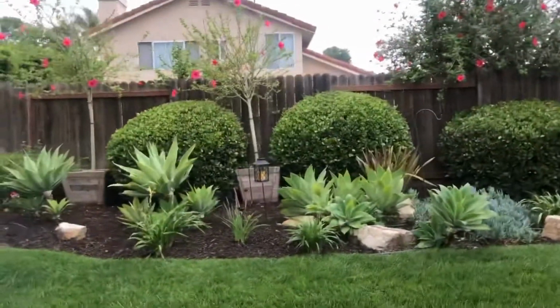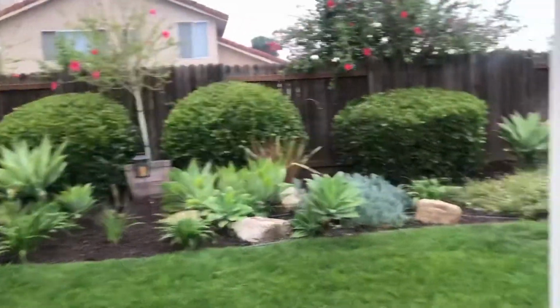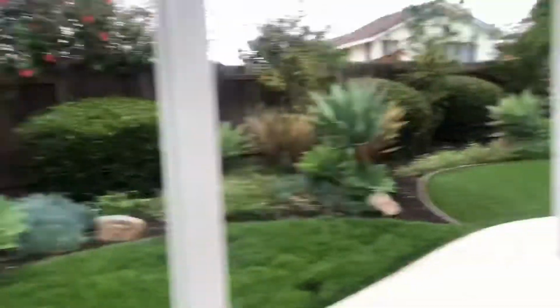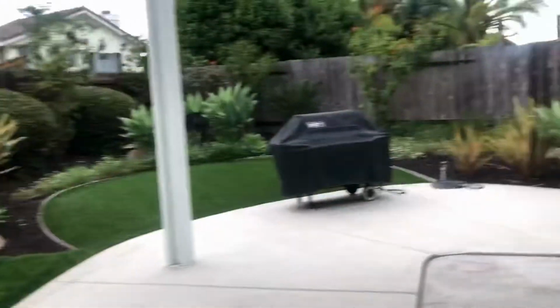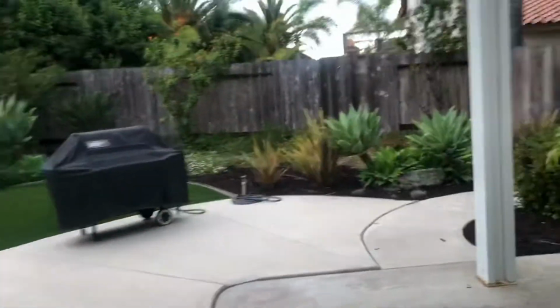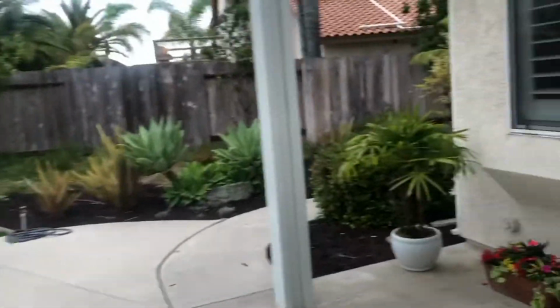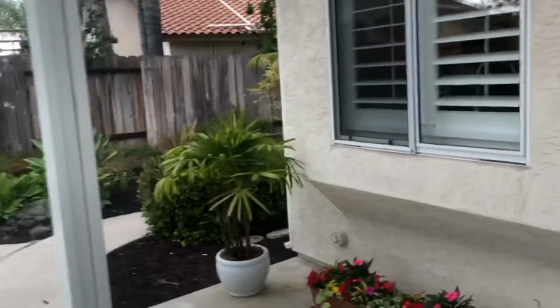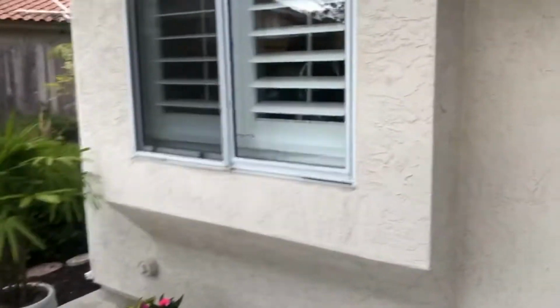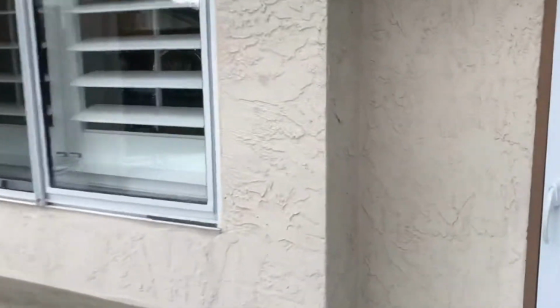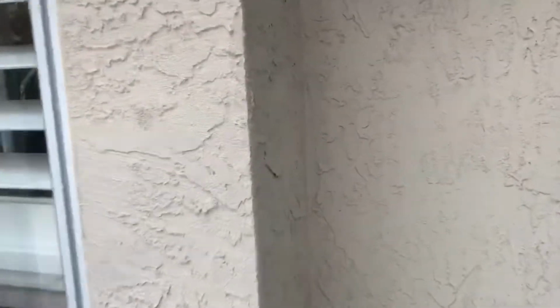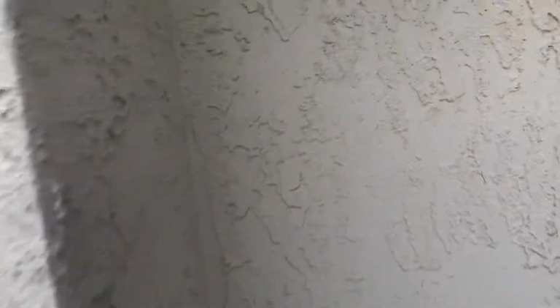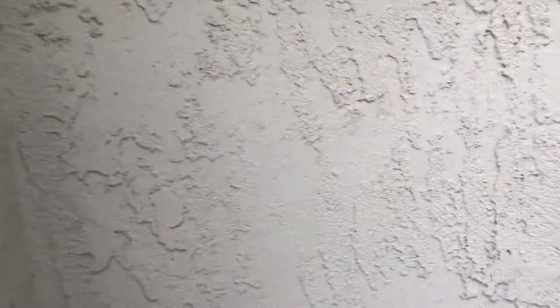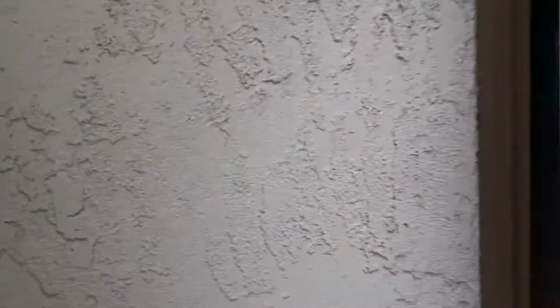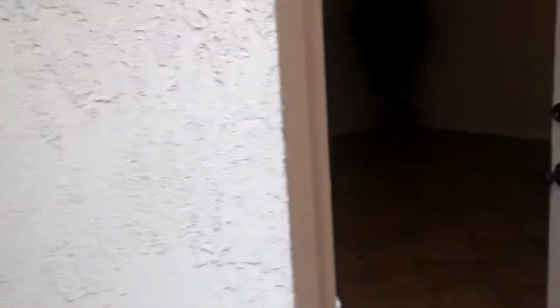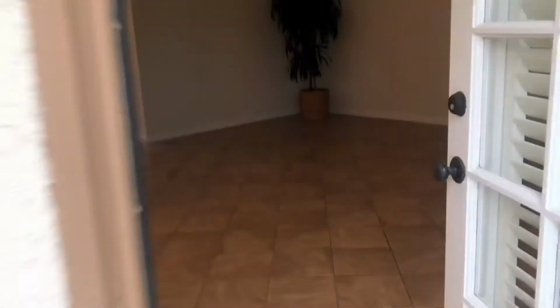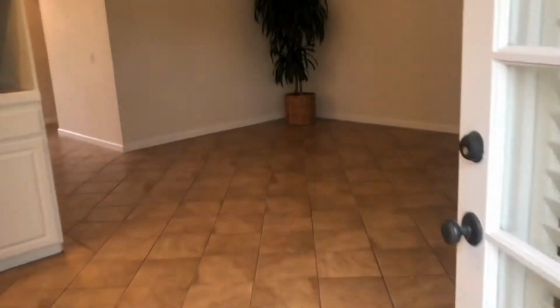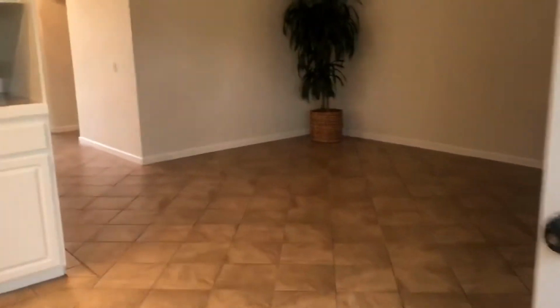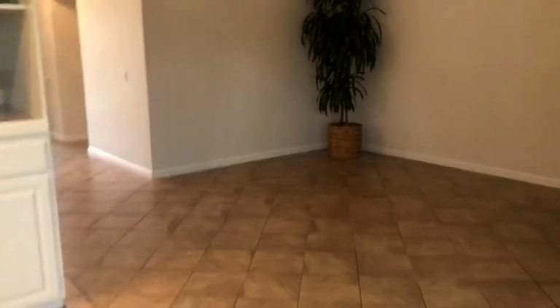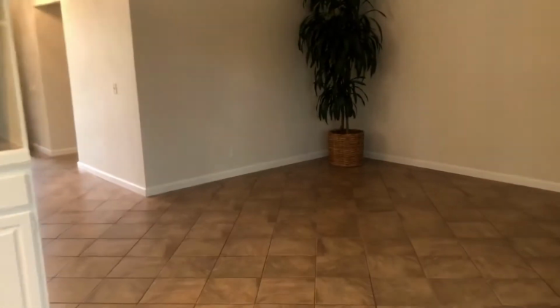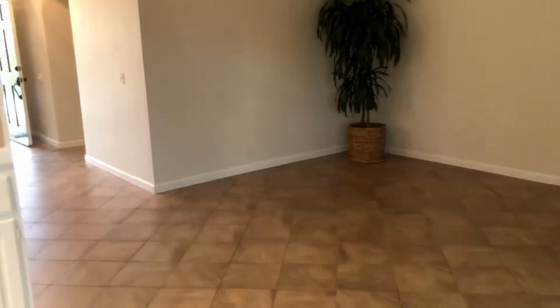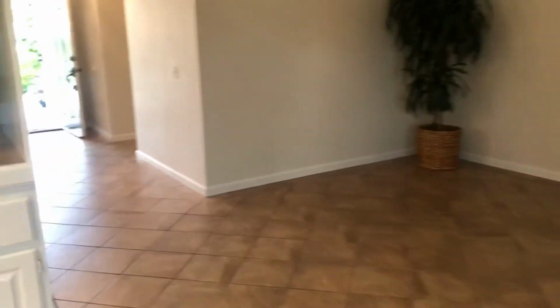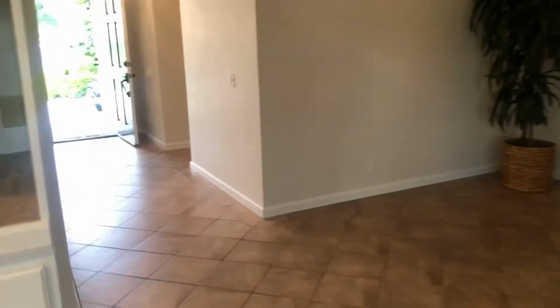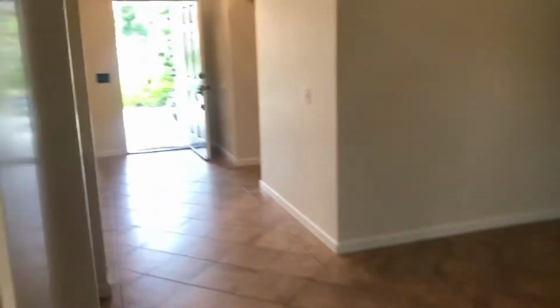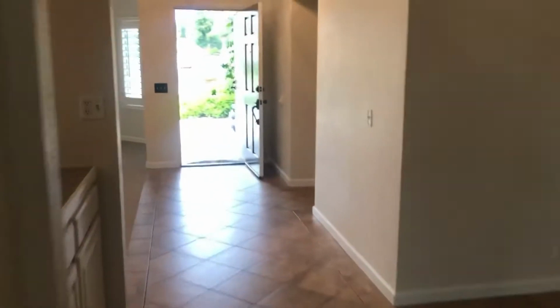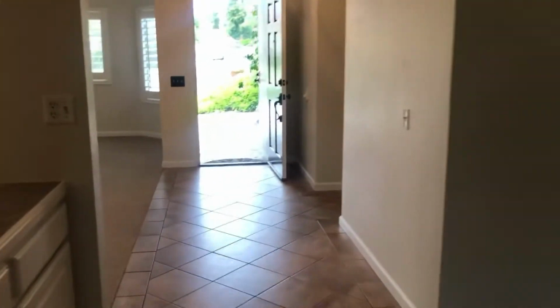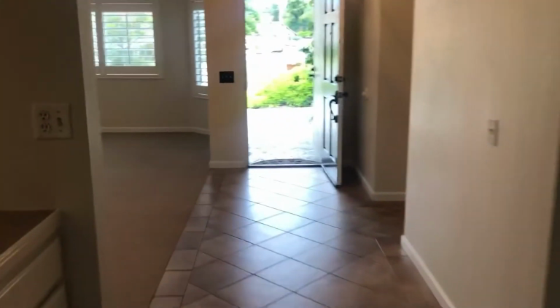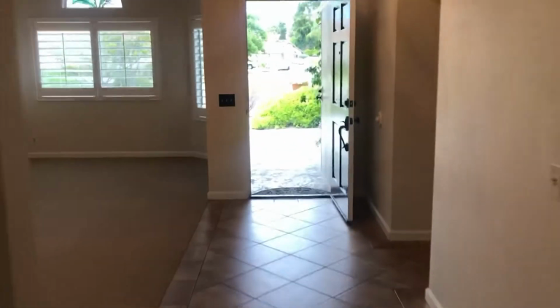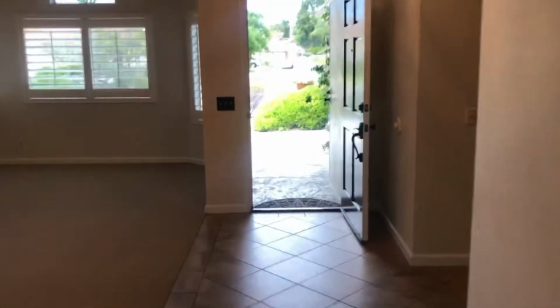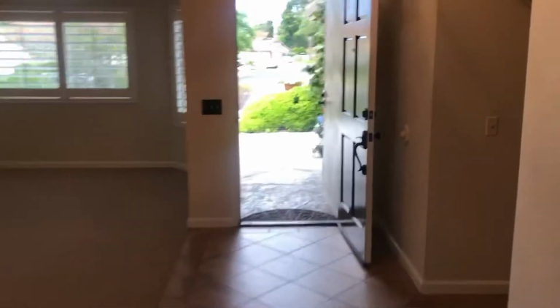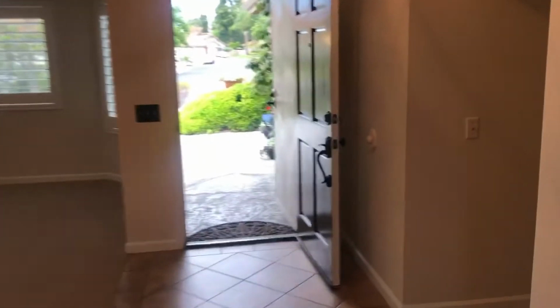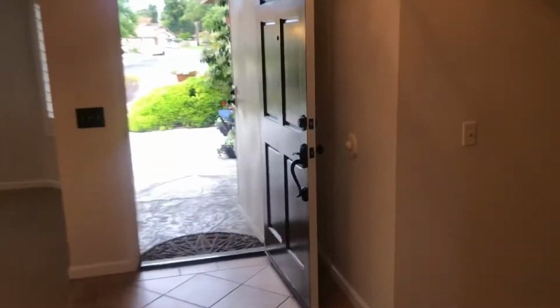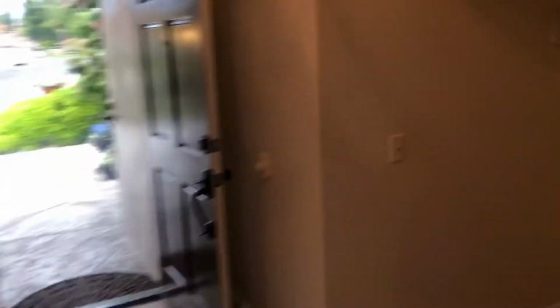It's very private back here. The landscaping is beautiful. It looks like they just redid a lot of stuff throughout the home, so the house is in perfect condition. It looks freshly painted and it's clean.